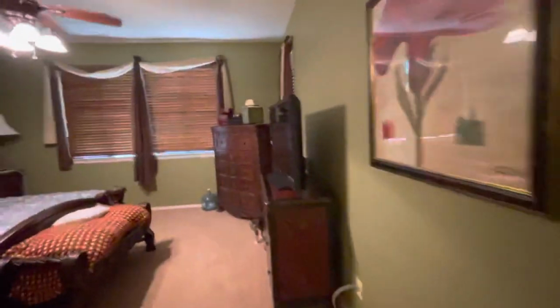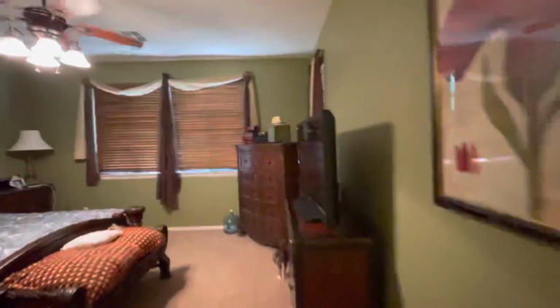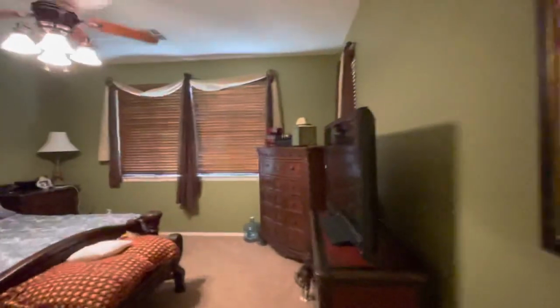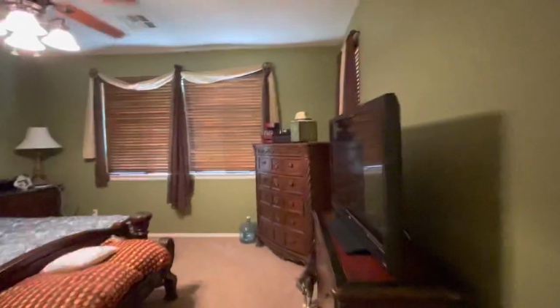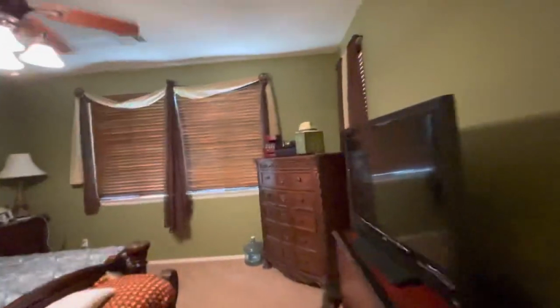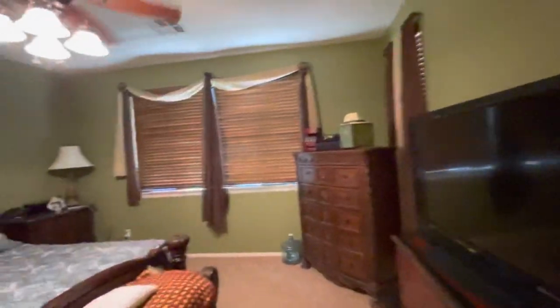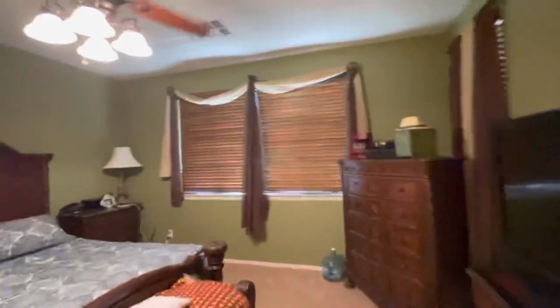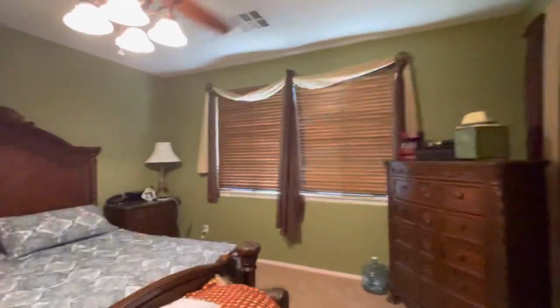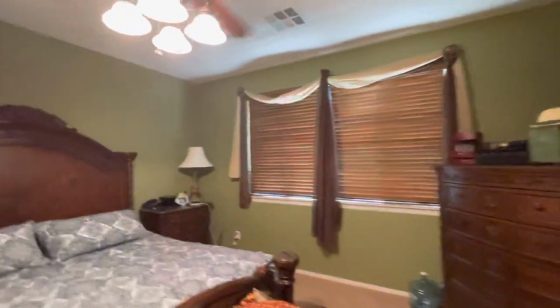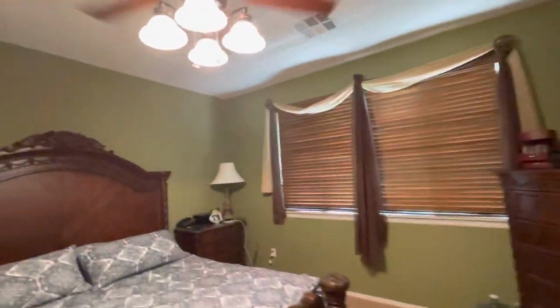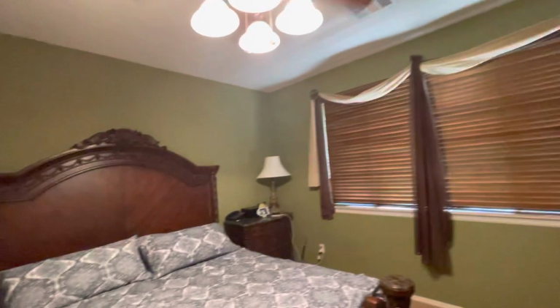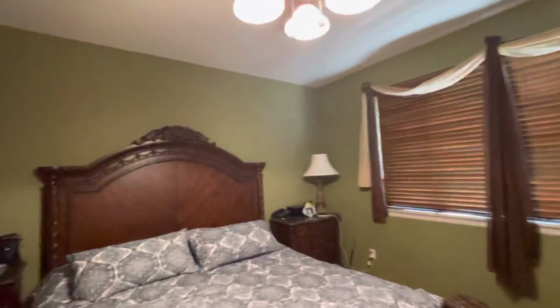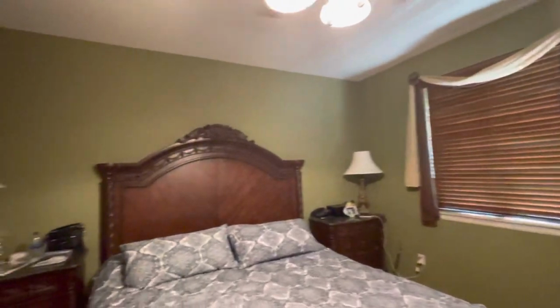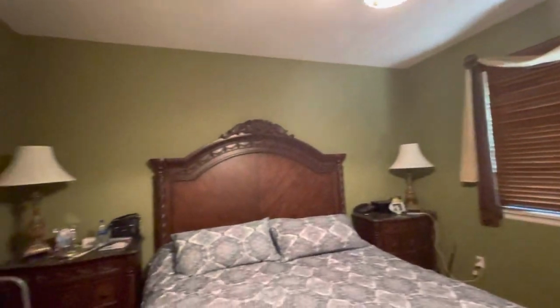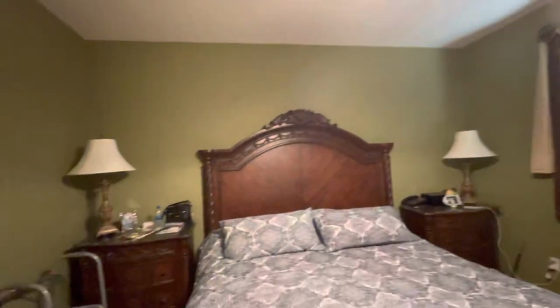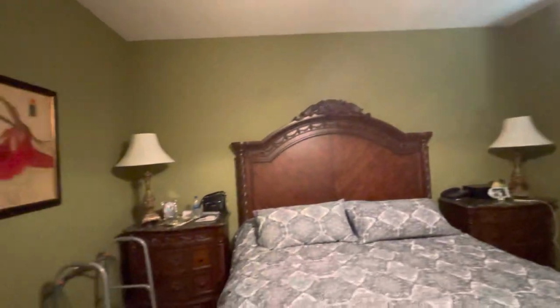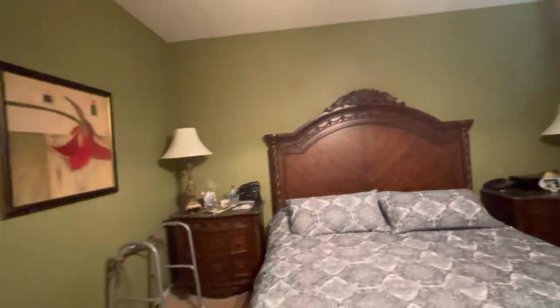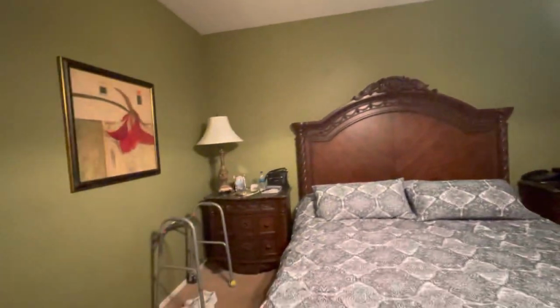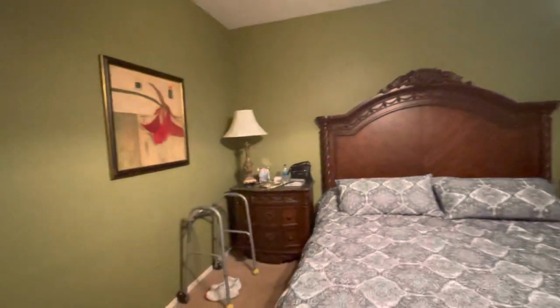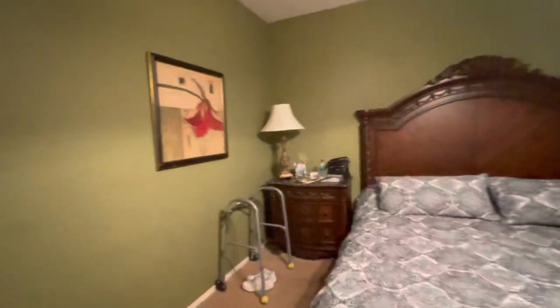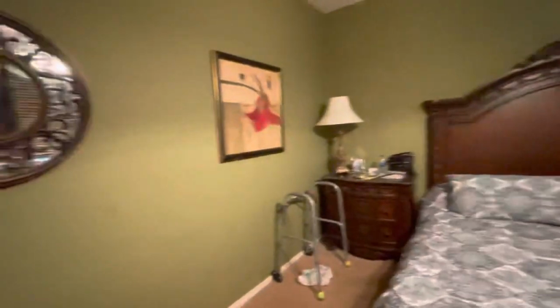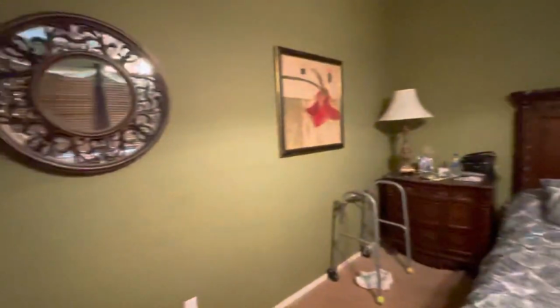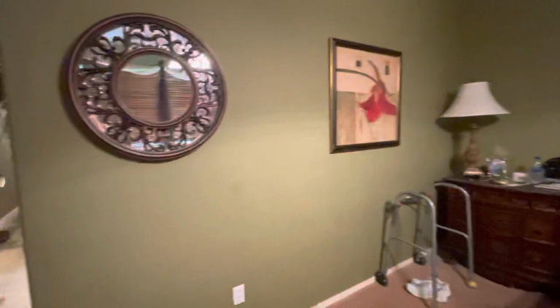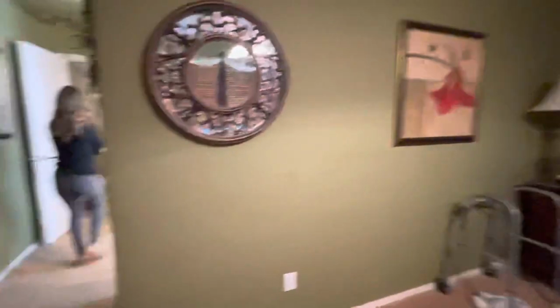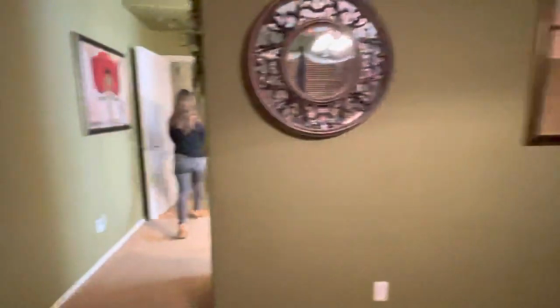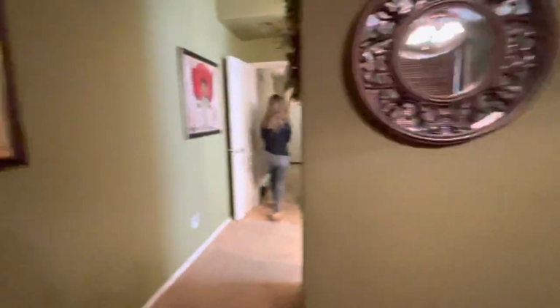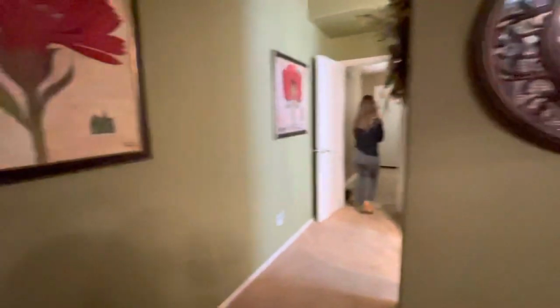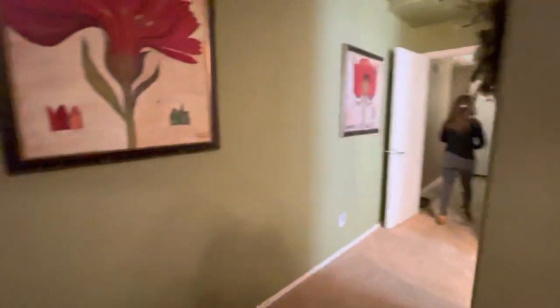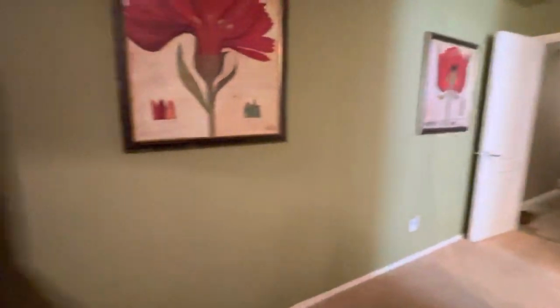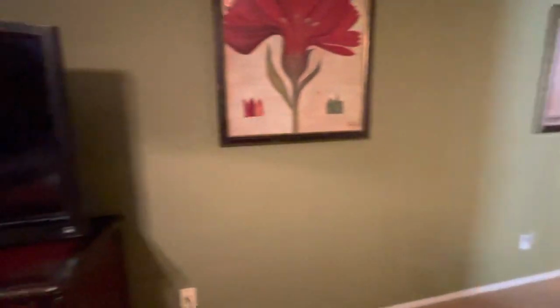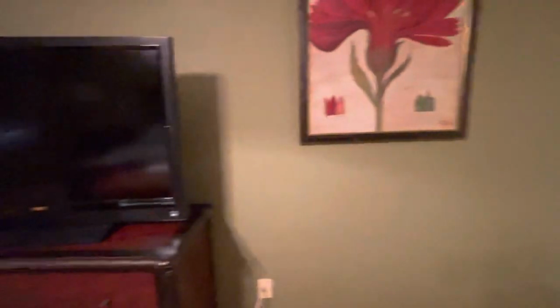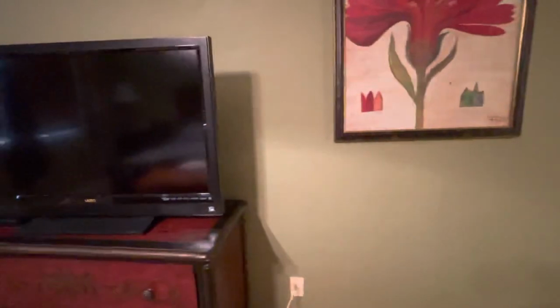This is a pretty good size master bedroom. They have really big furniture - I don't know if the video is going to do it justice - but there's still room even with all the big furniture in it.